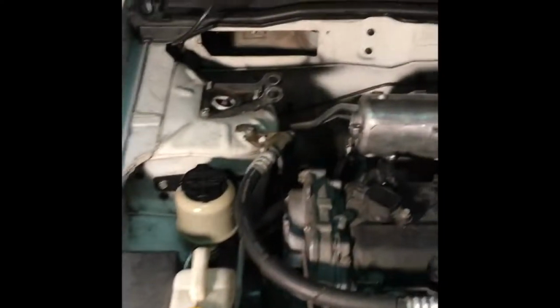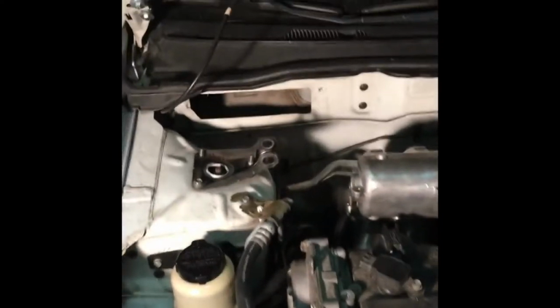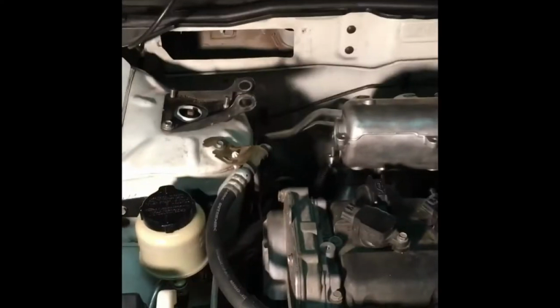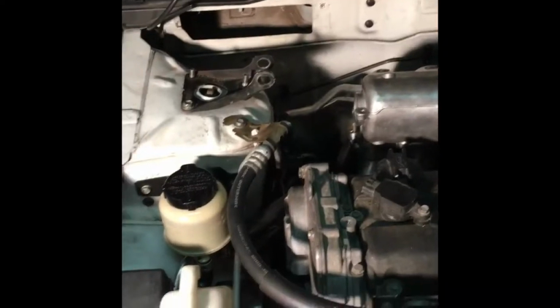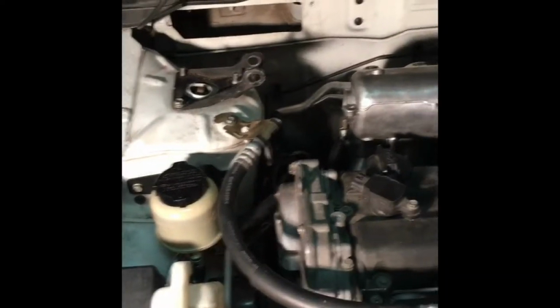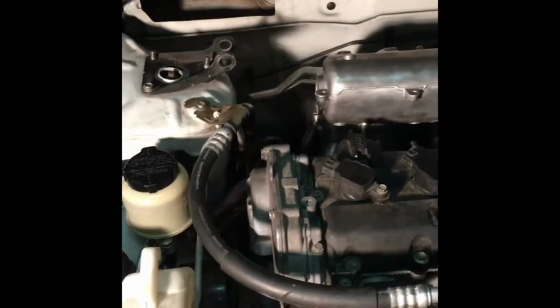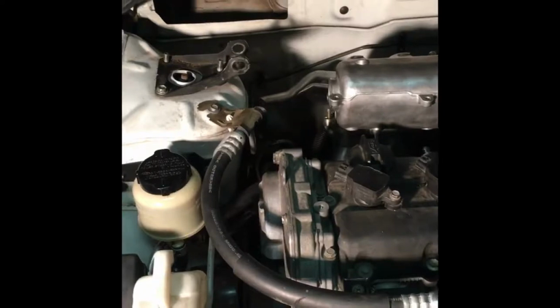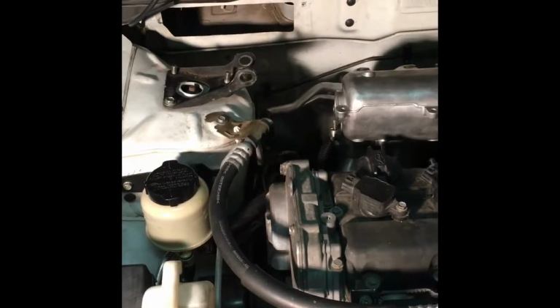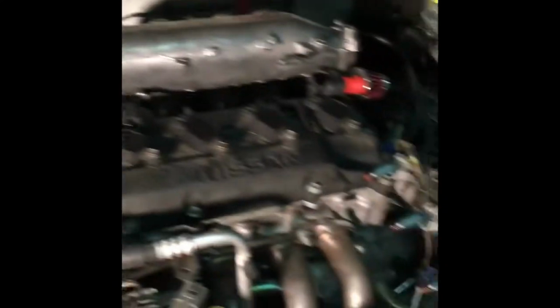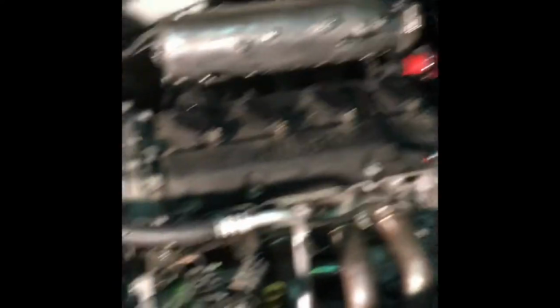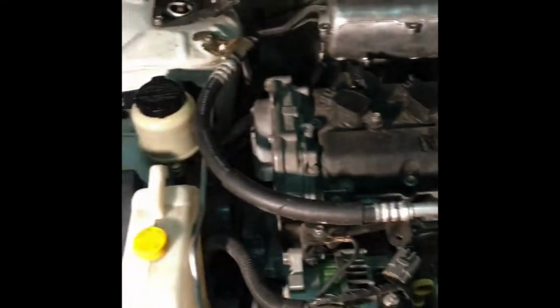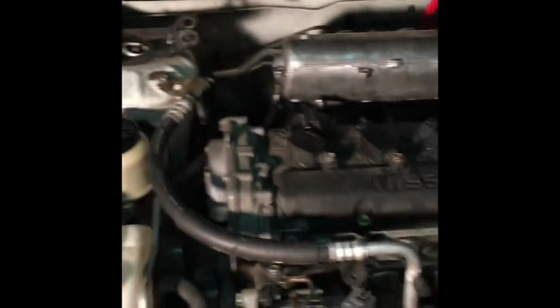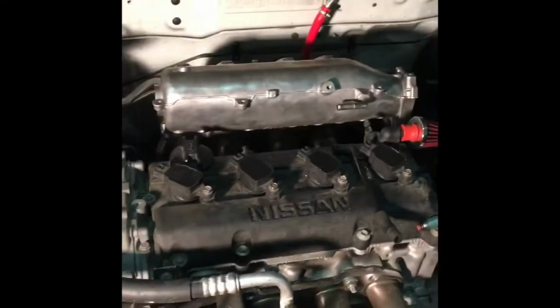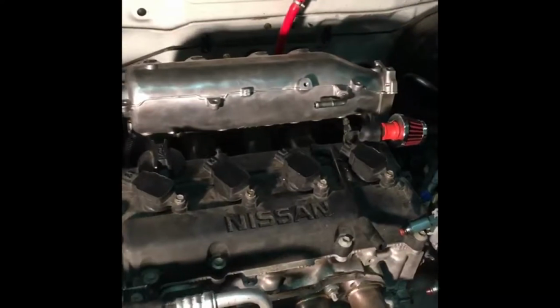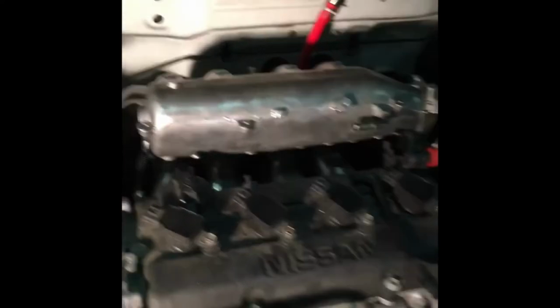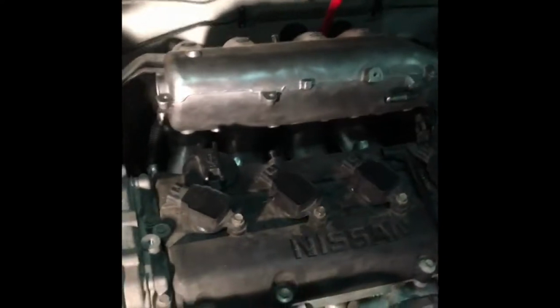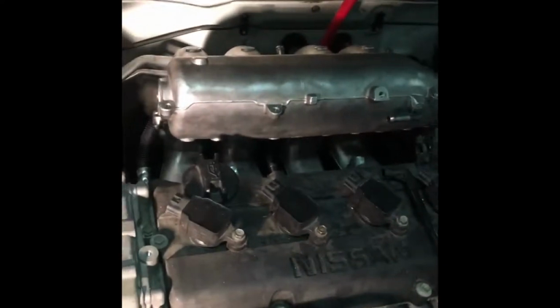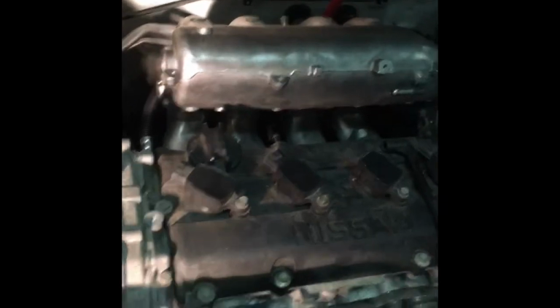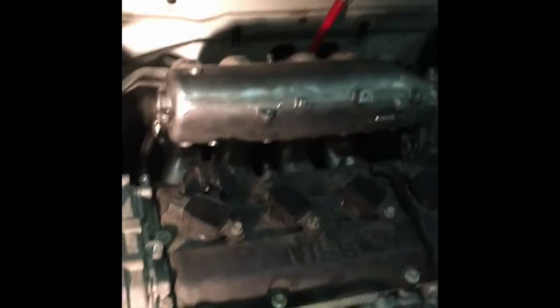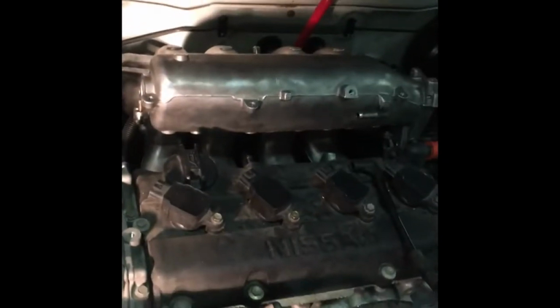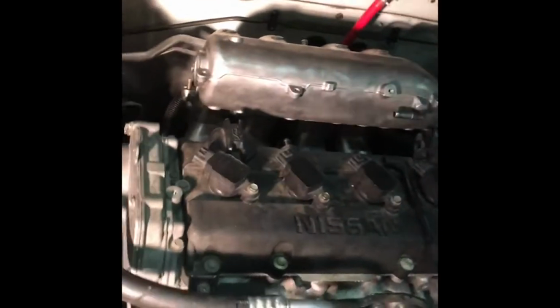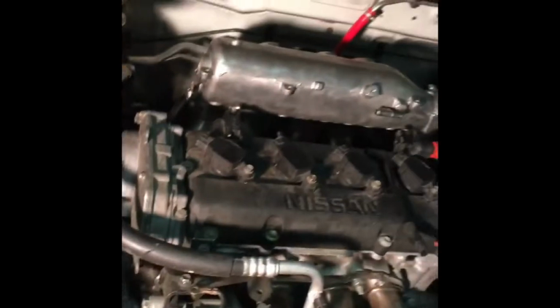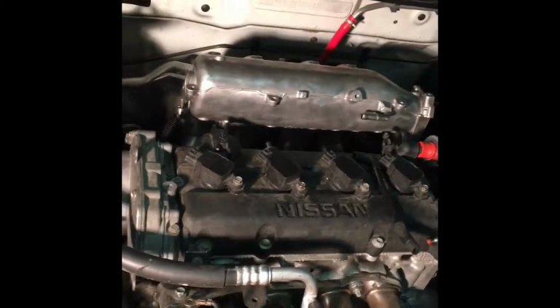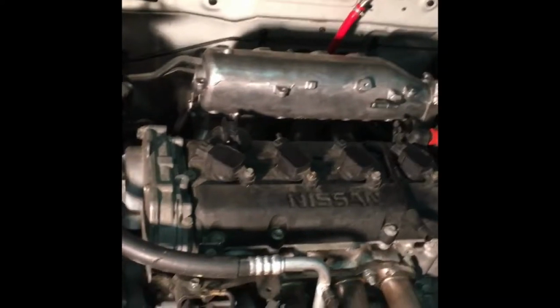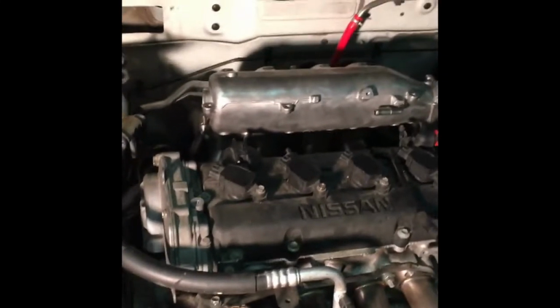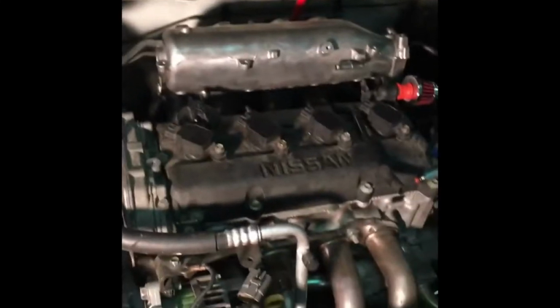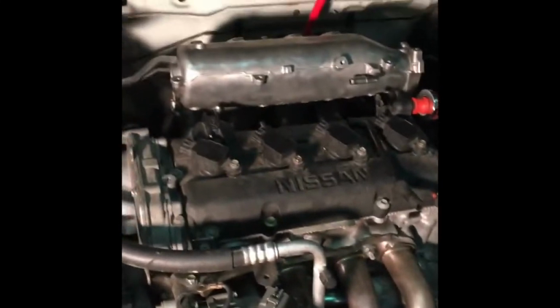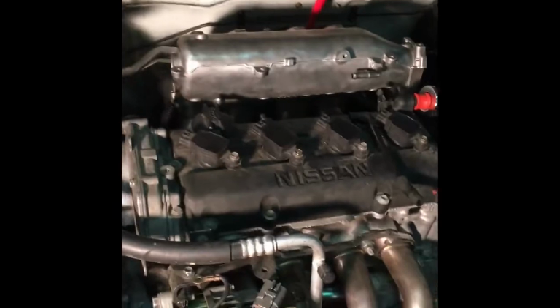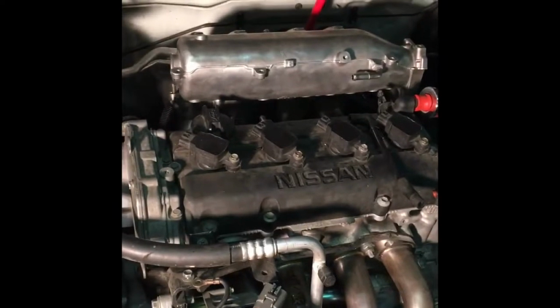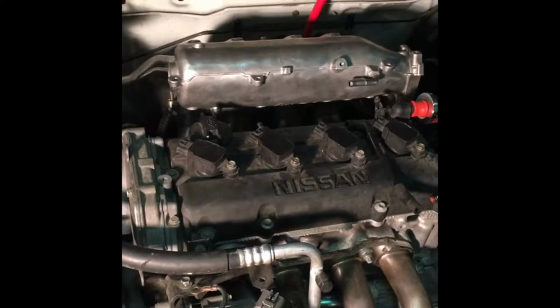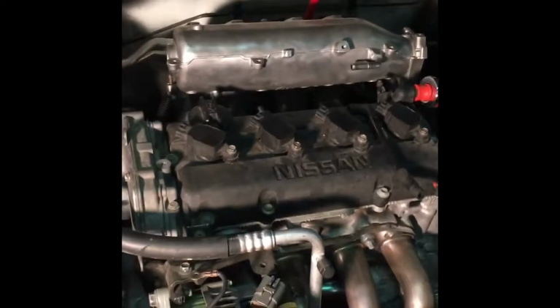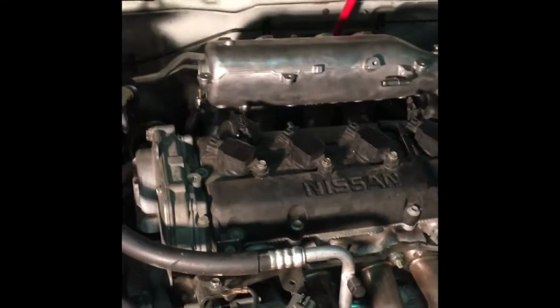I am doing an '06 ECU and harness swap on my Sentra, so right now it's not running. I decided to take off the intake and check the butterfly valve screws and make sure that they're still intact and everything. I haven't seen any other videos showing how to do this, so I'm going to show you guys how to do it.